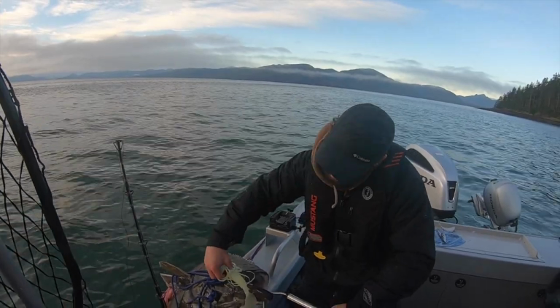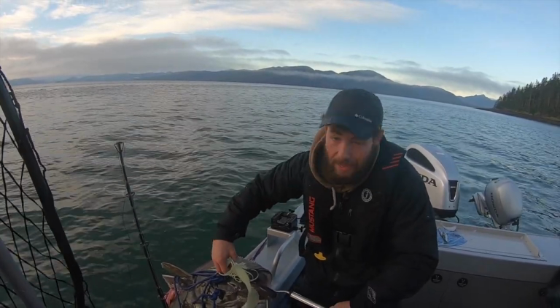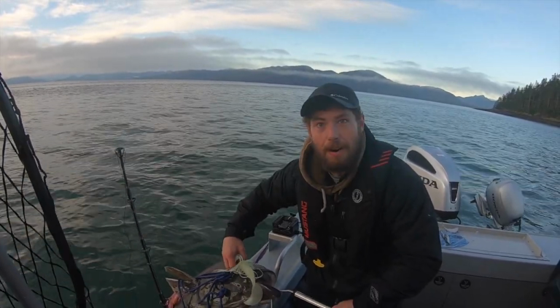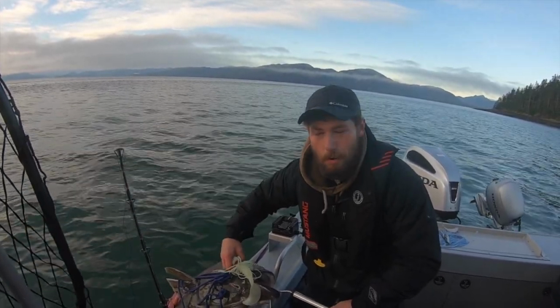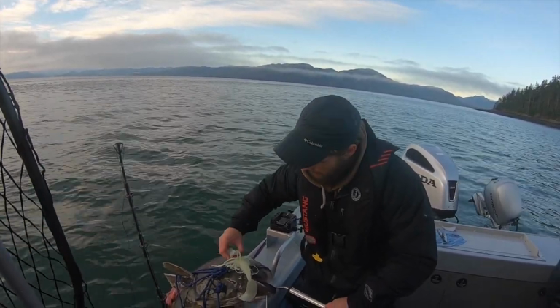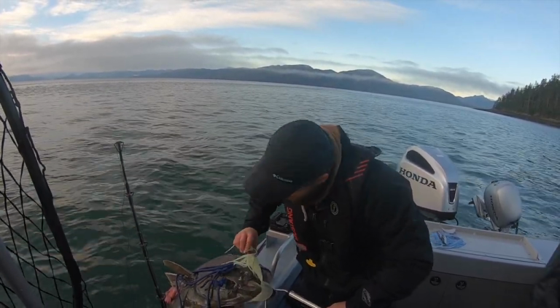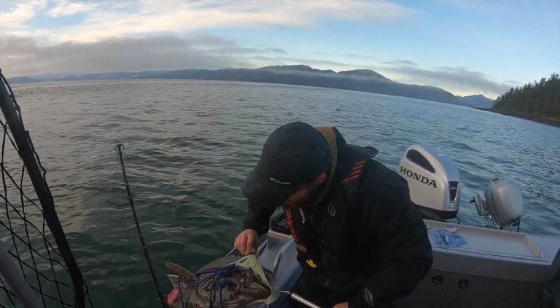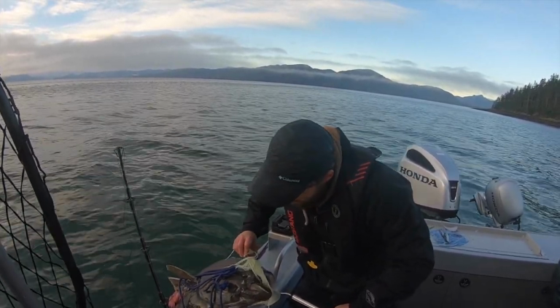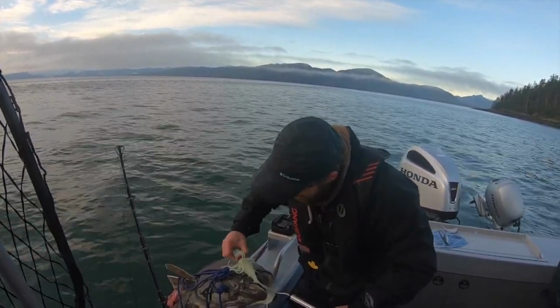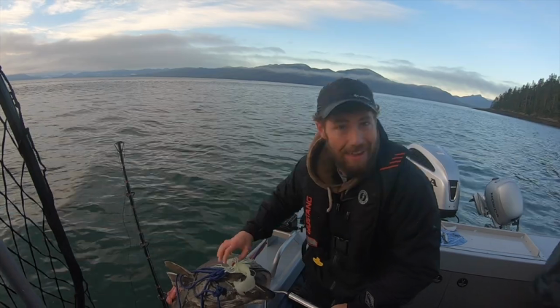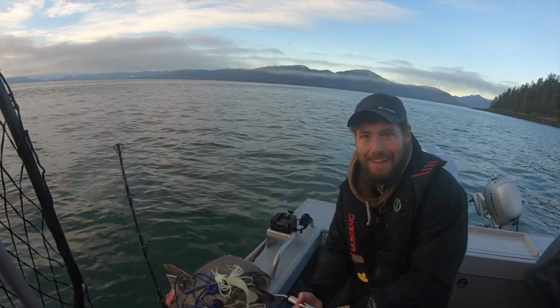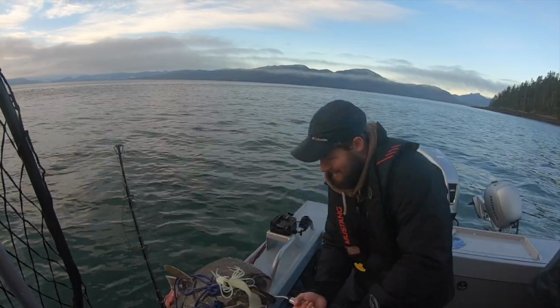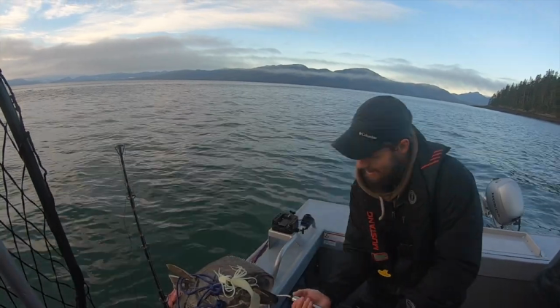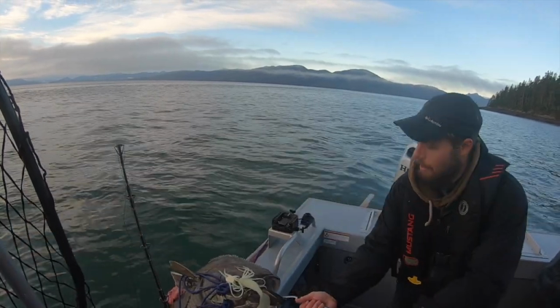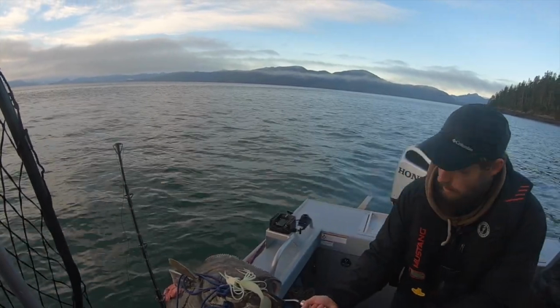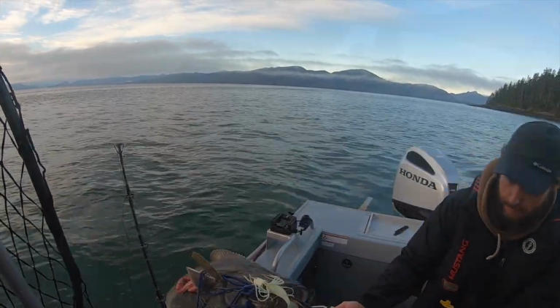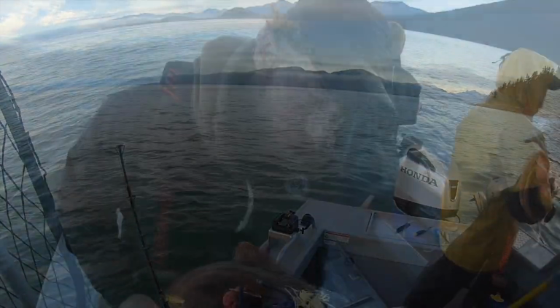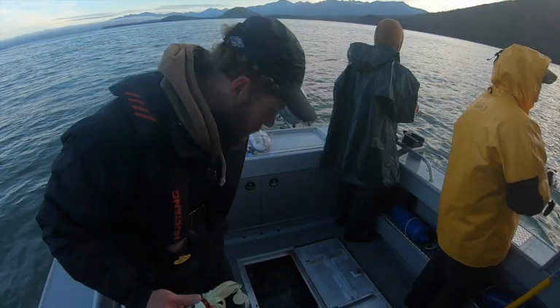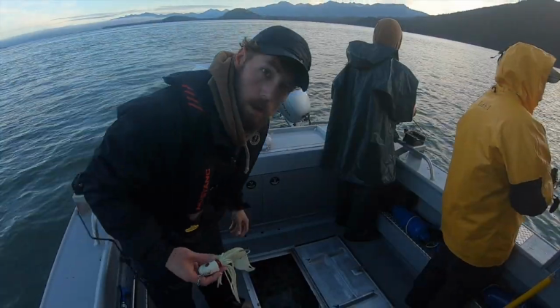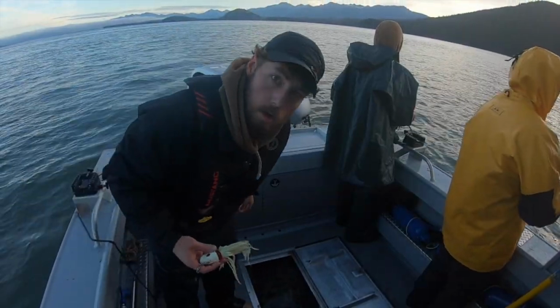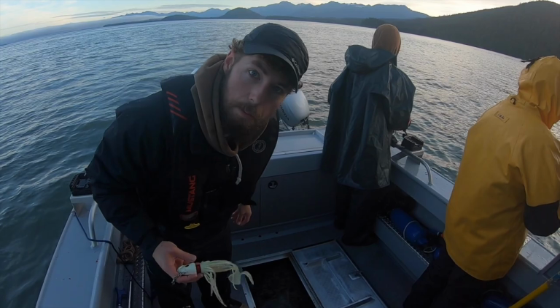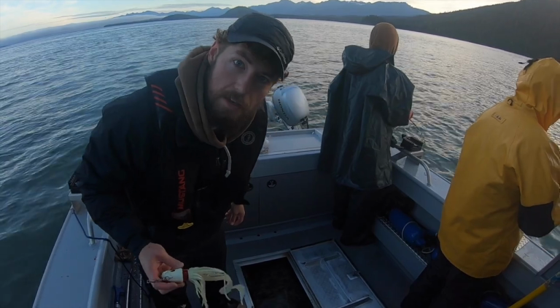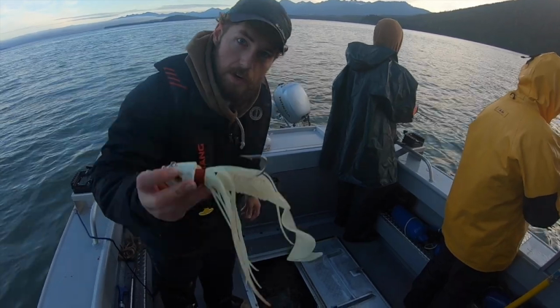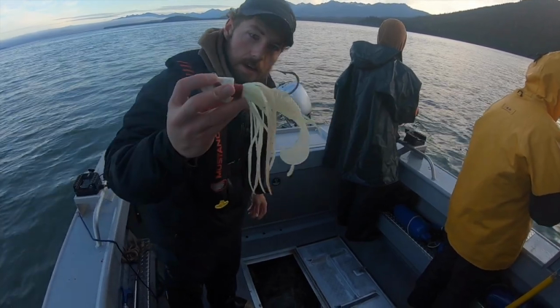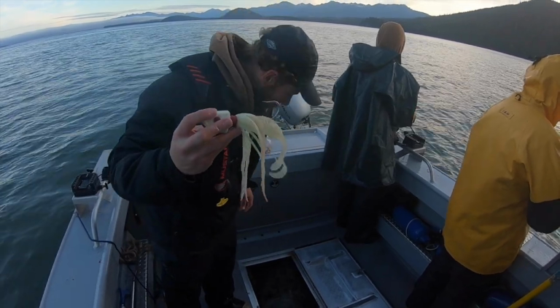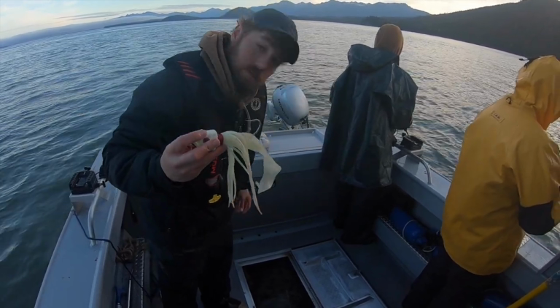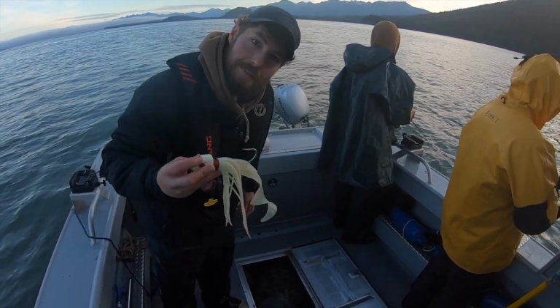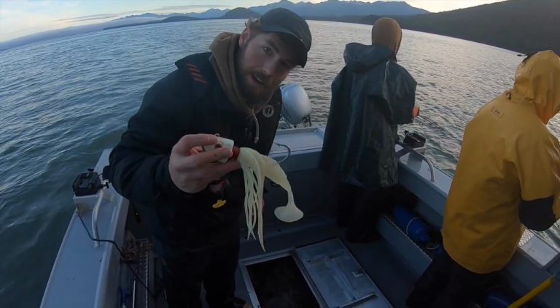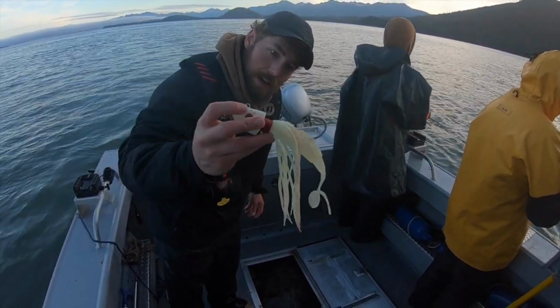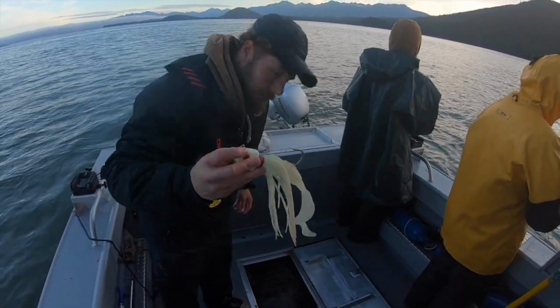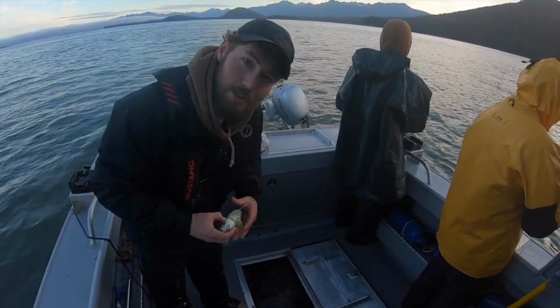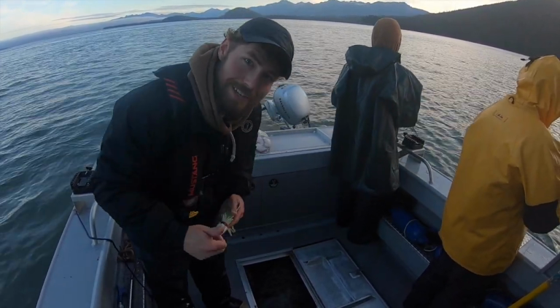Look at that — hooked right in the corner of the mouth. He just couldn't resist it. It's not going anywhere. That melee is over. That fish finally fit in the box. The Halibut Pounder did the trick that time.